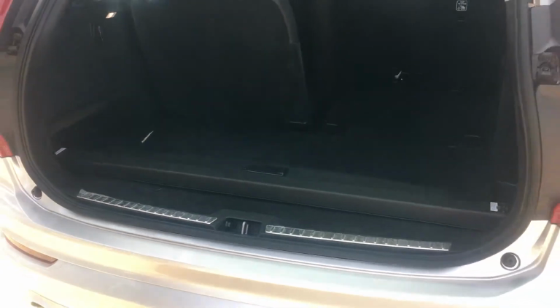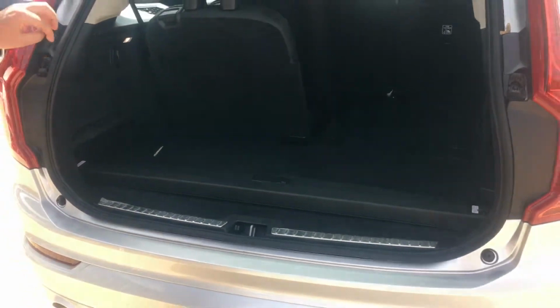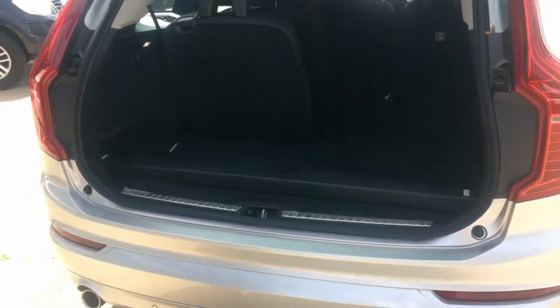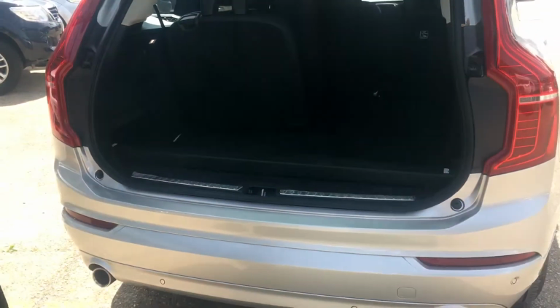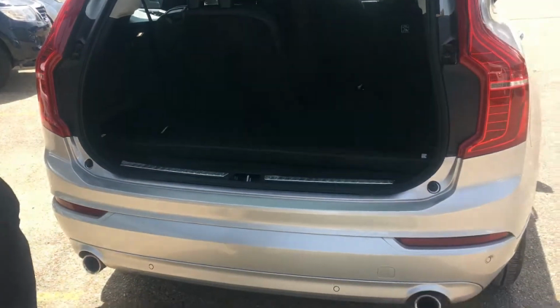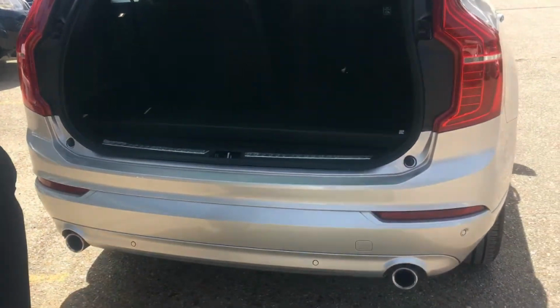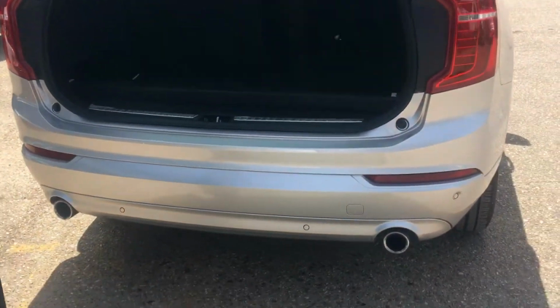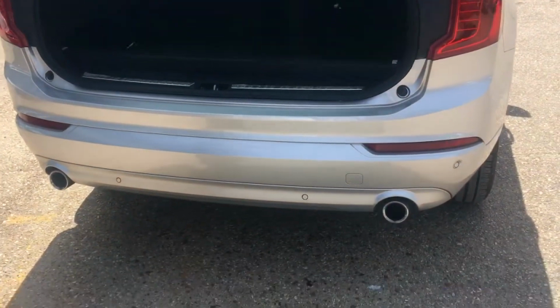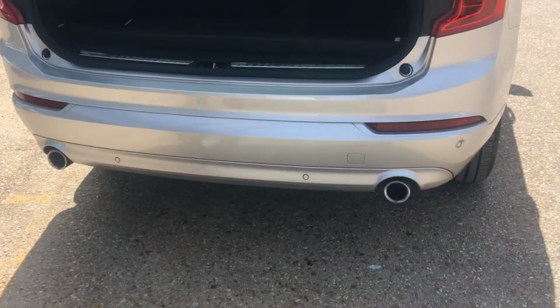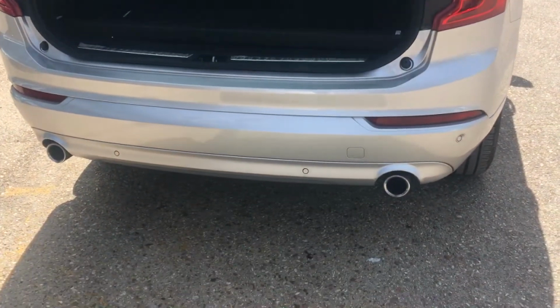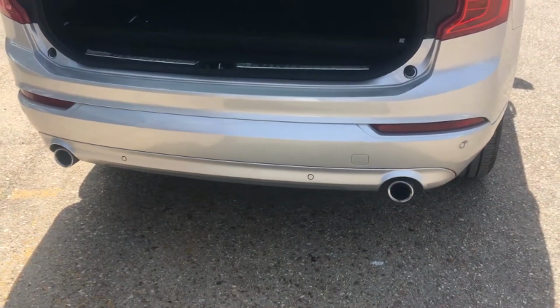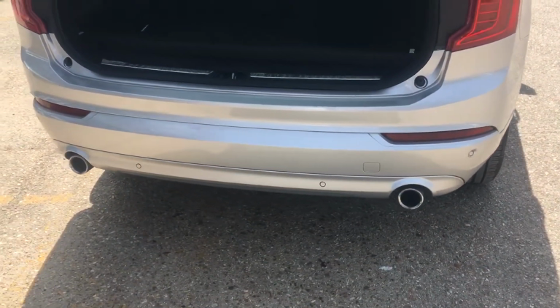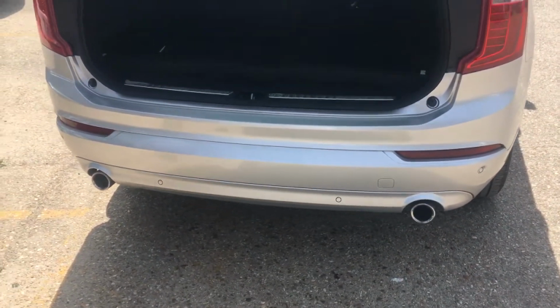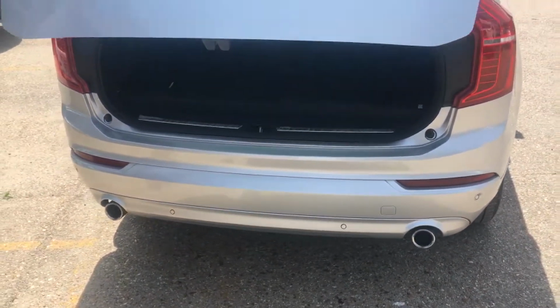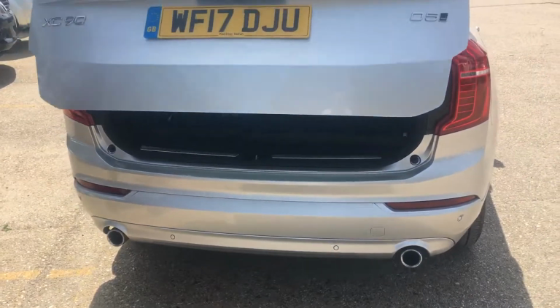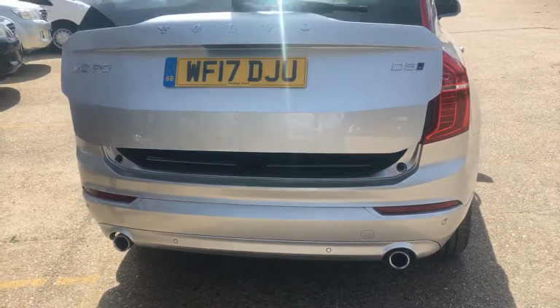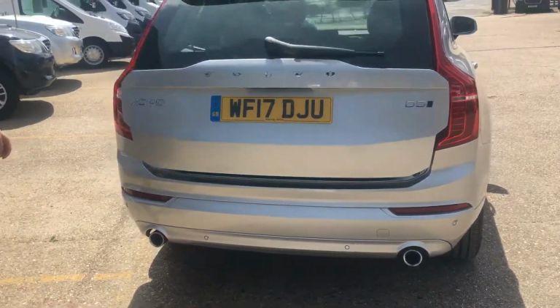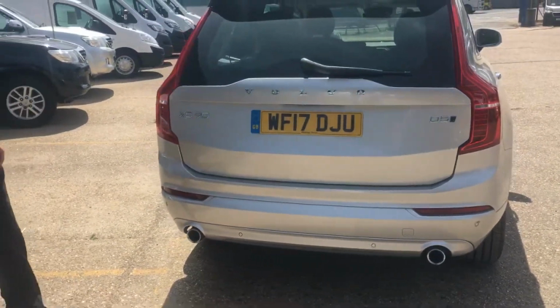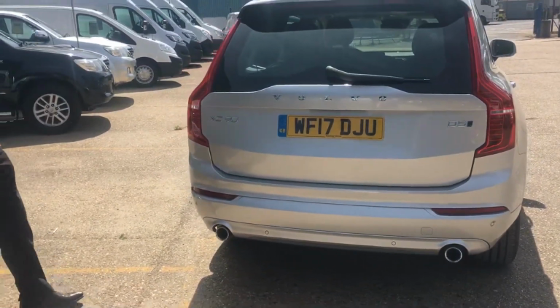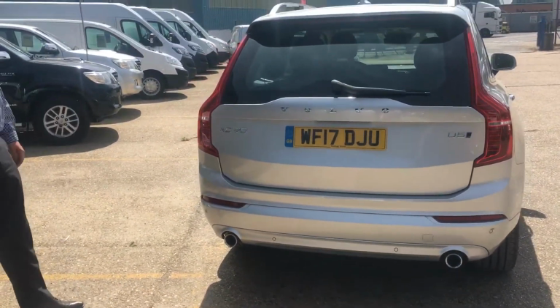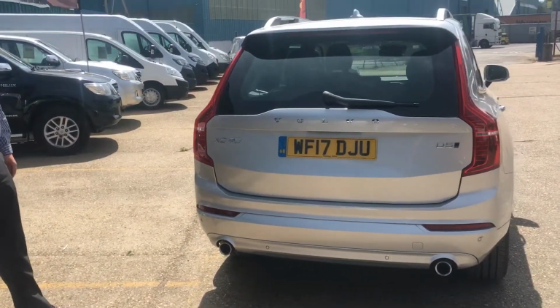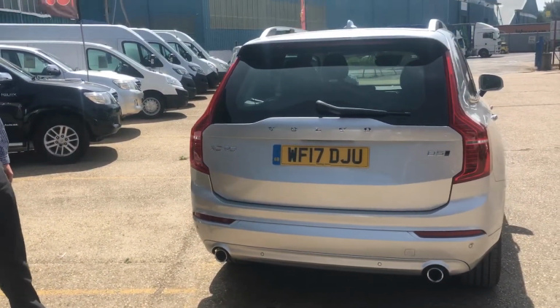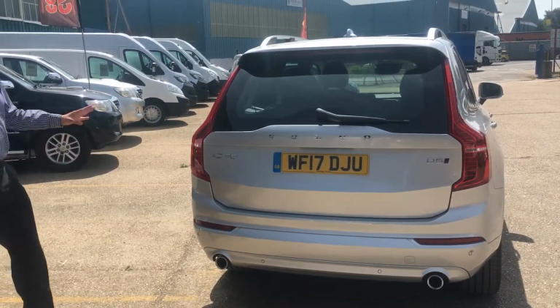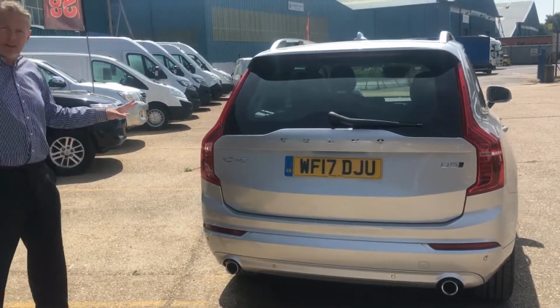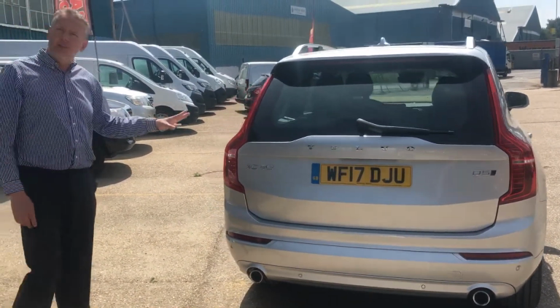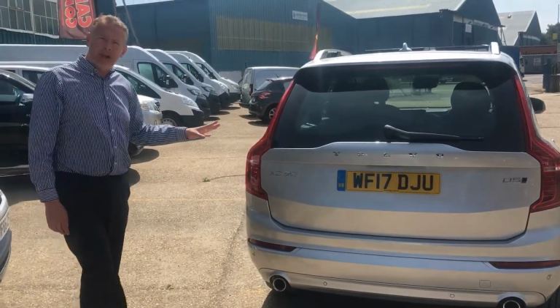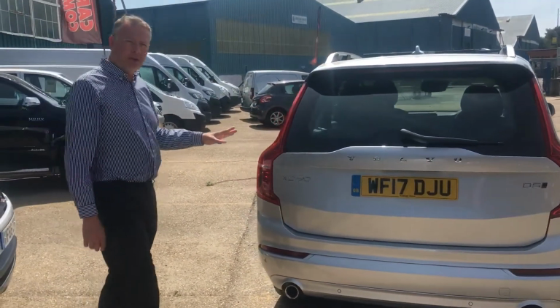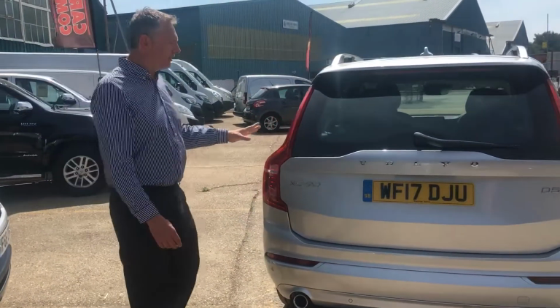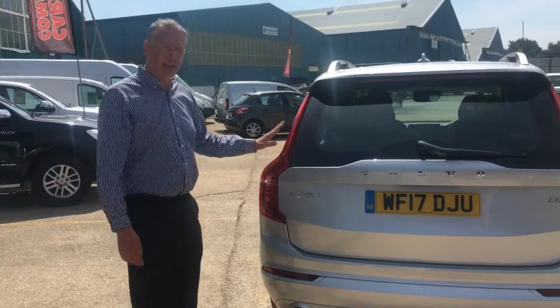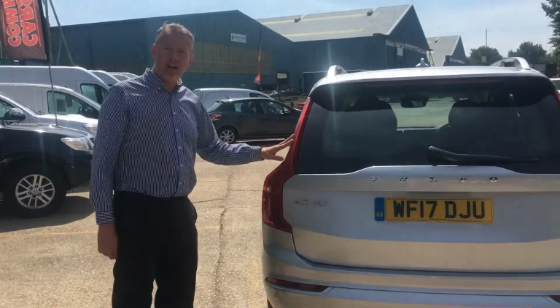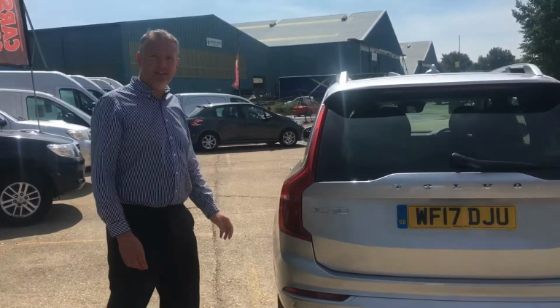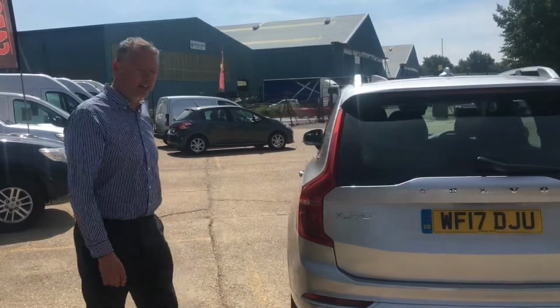You get the rear parking sensors and the electronic tailgate. This particular one also has the Winter Pack, which is nice - gives you the heated seats, etc.